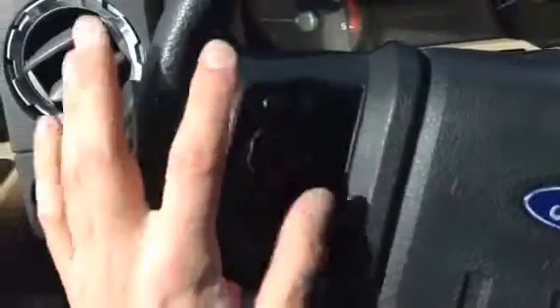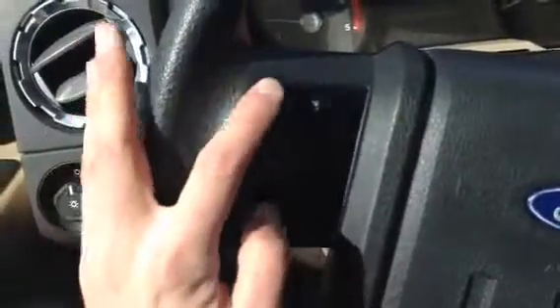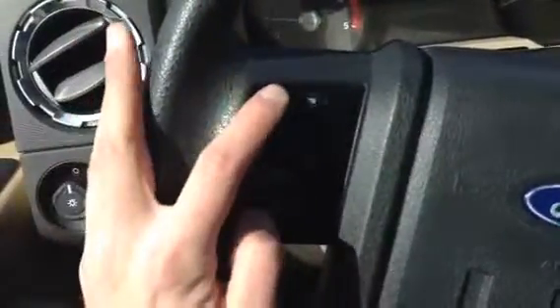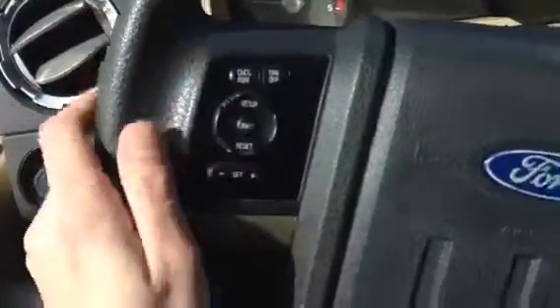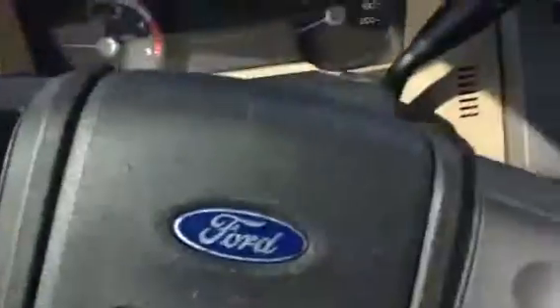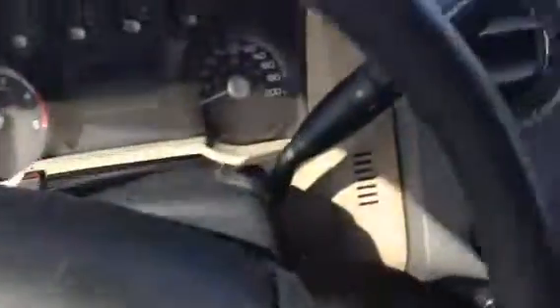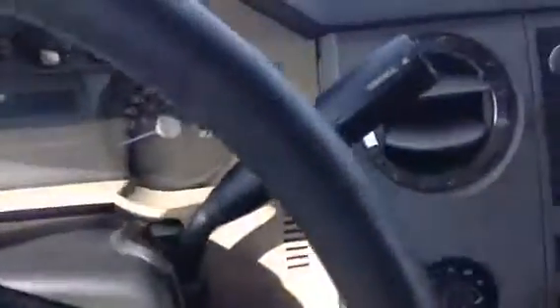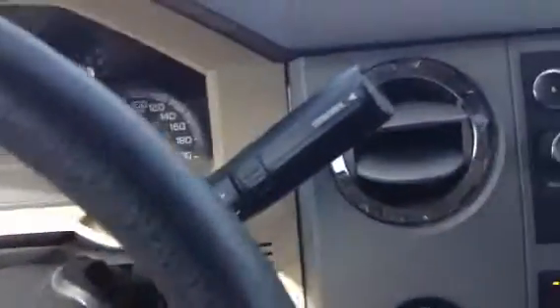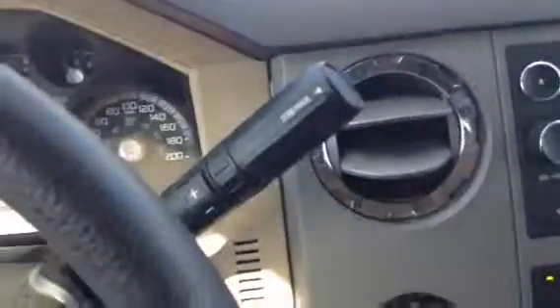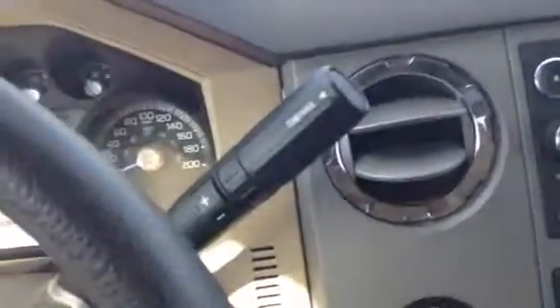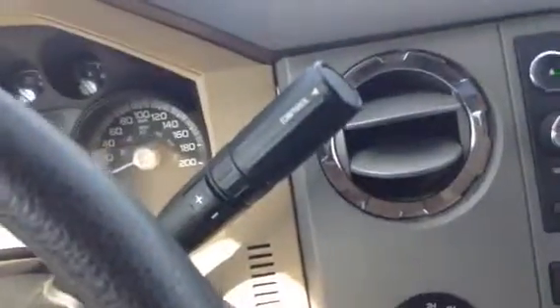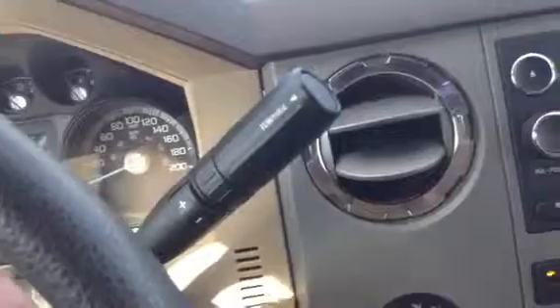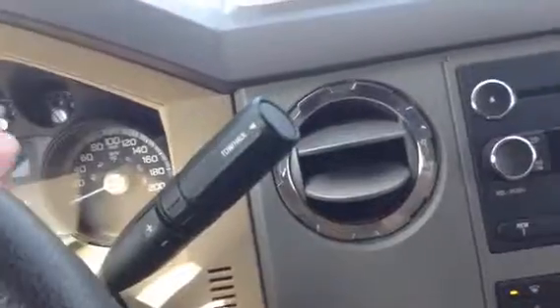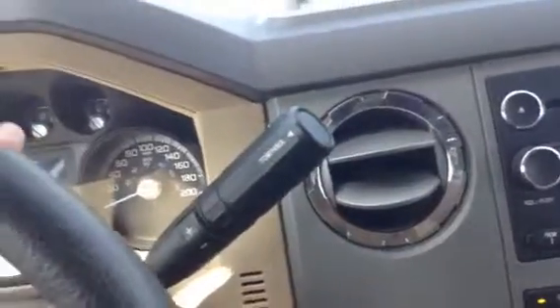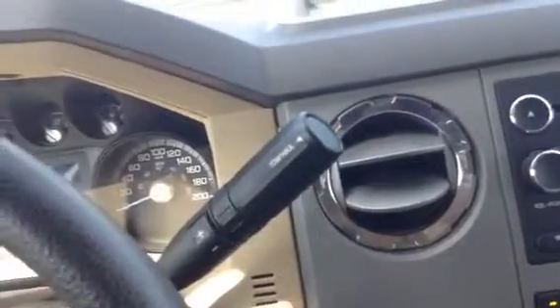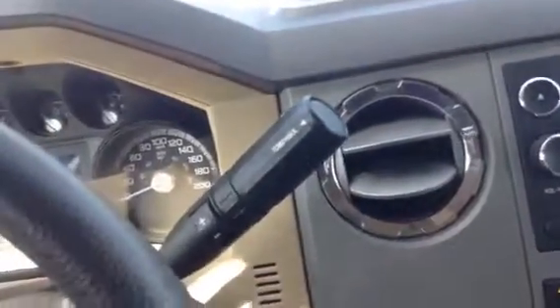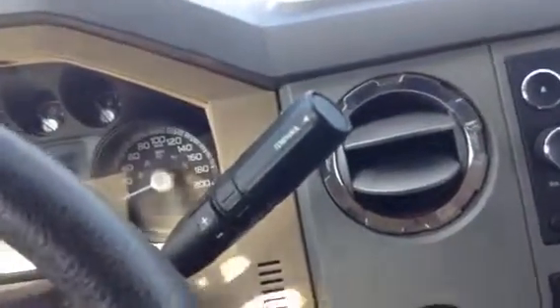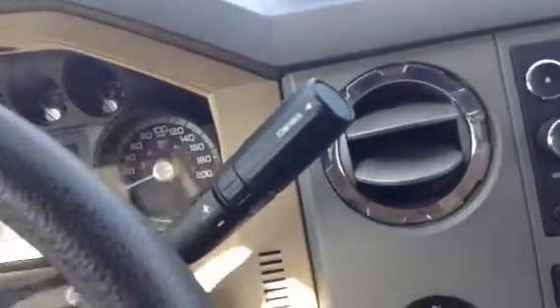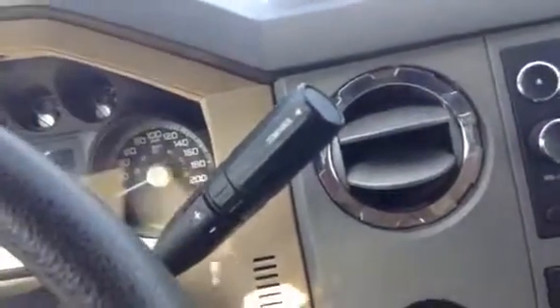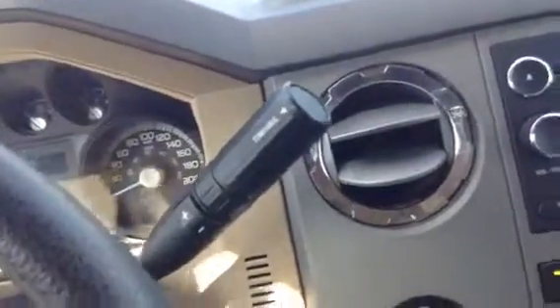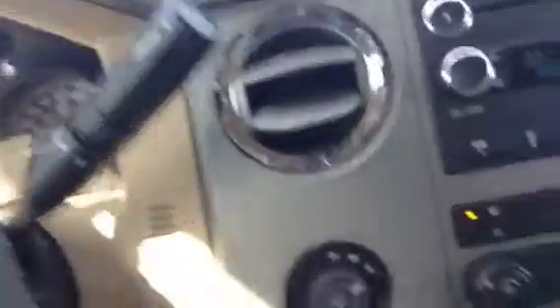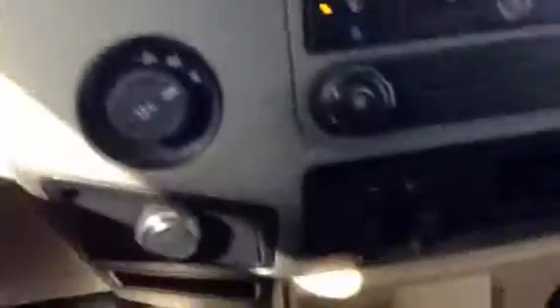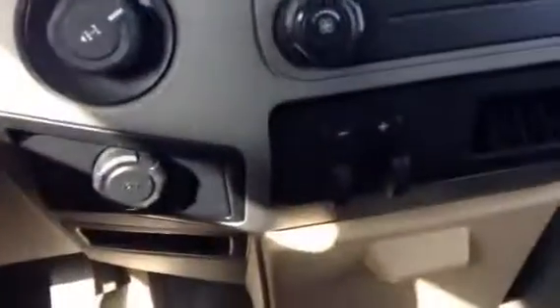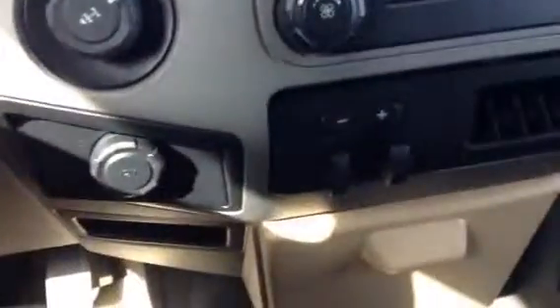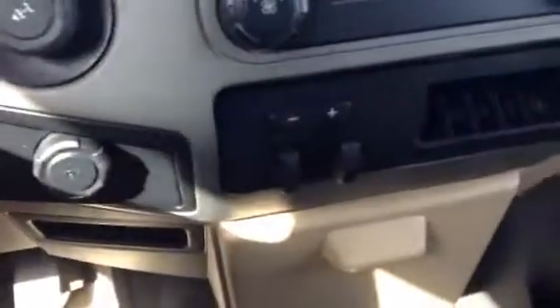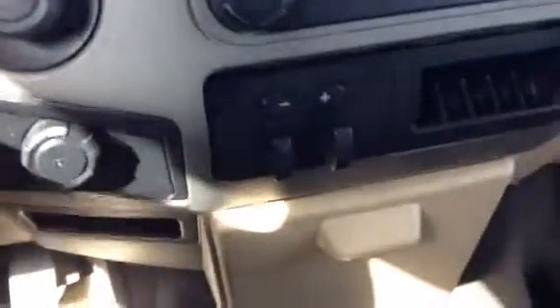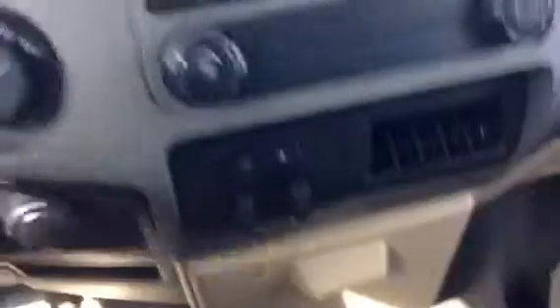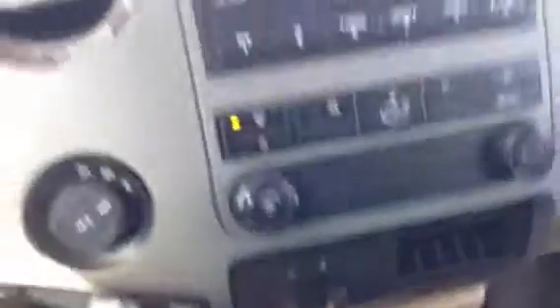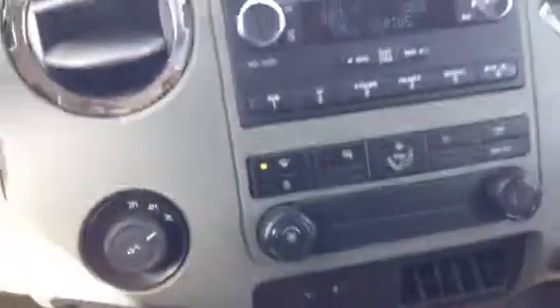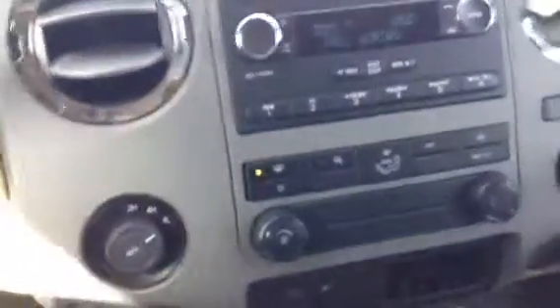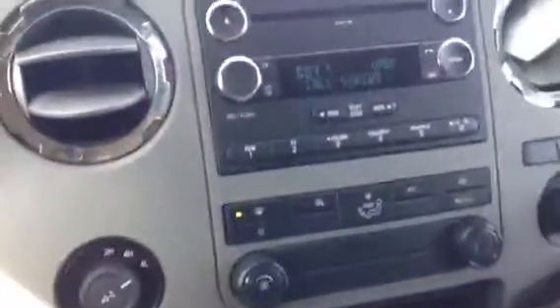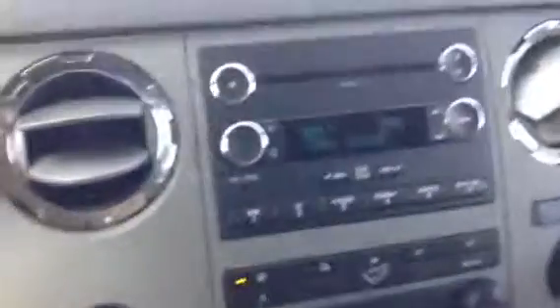It also has cruise control. This one does come with a towing package, so that way you can tow — it's already set up for it and has everything already pre-installed. Definitely handy that way.